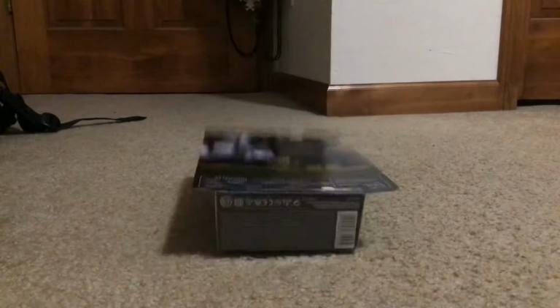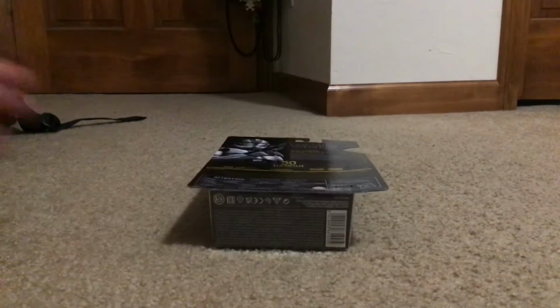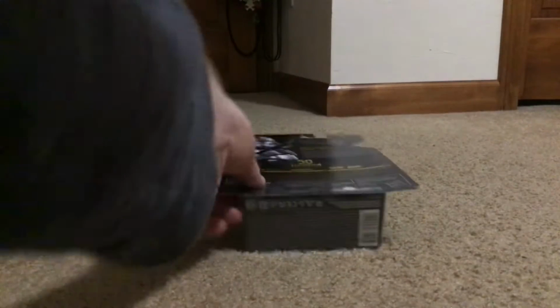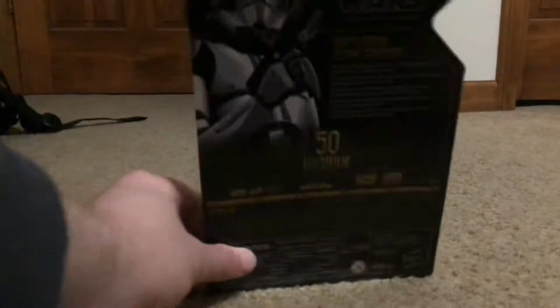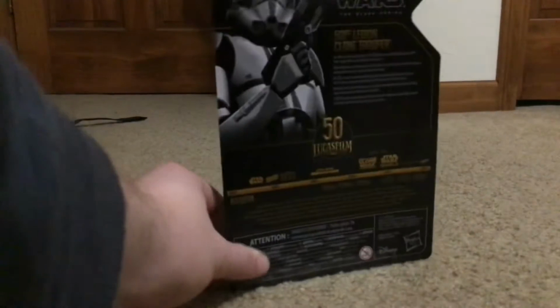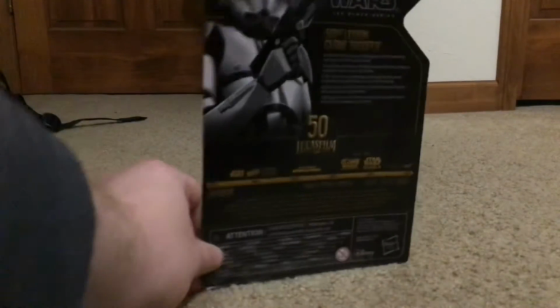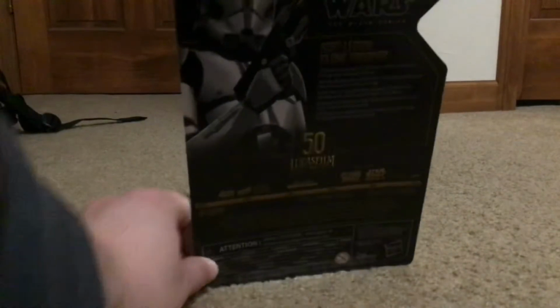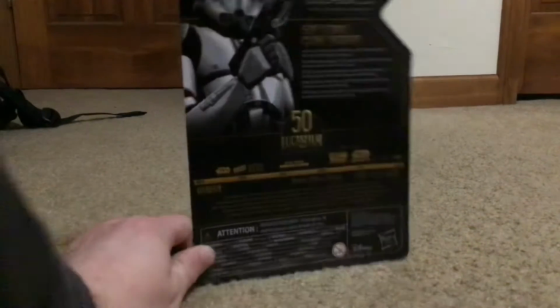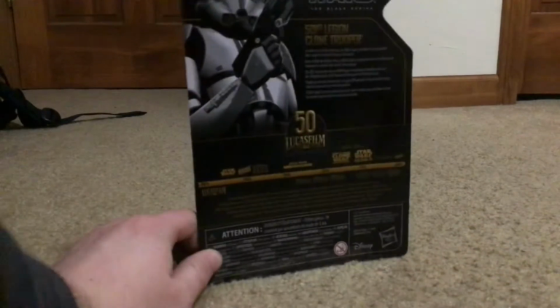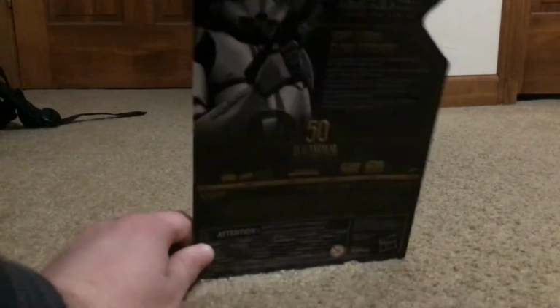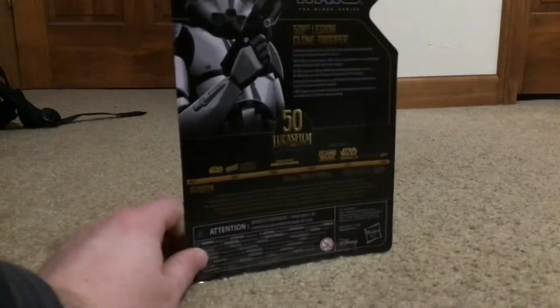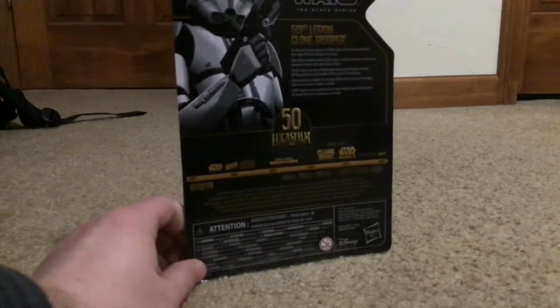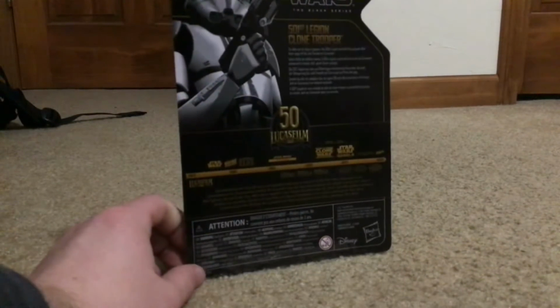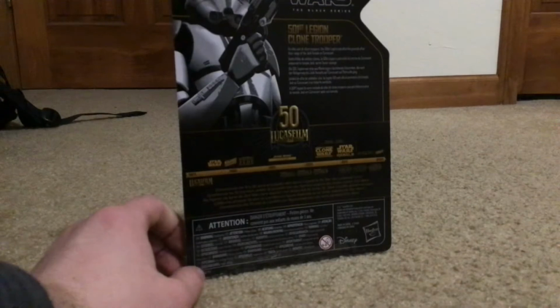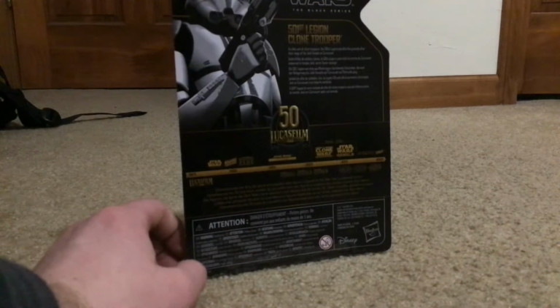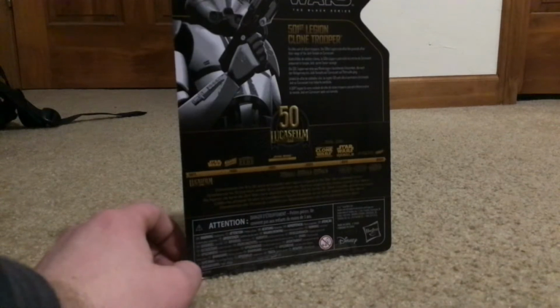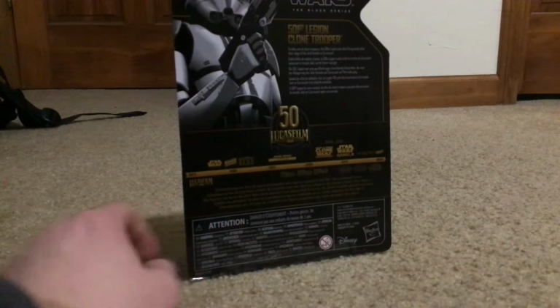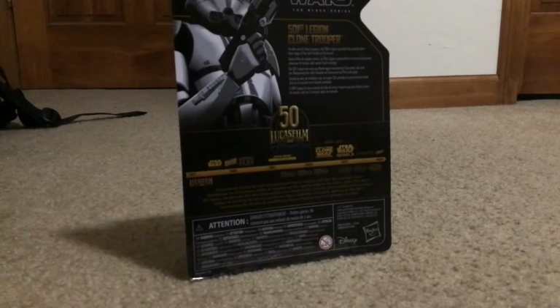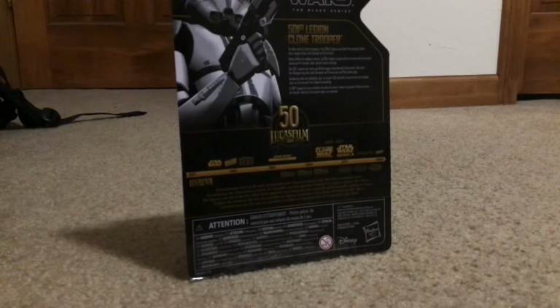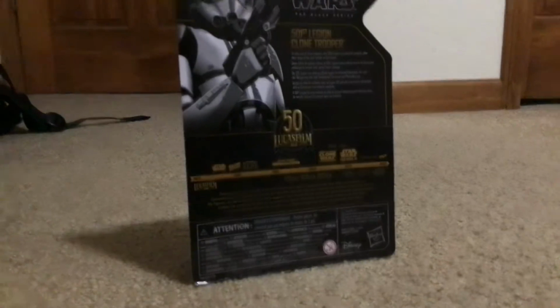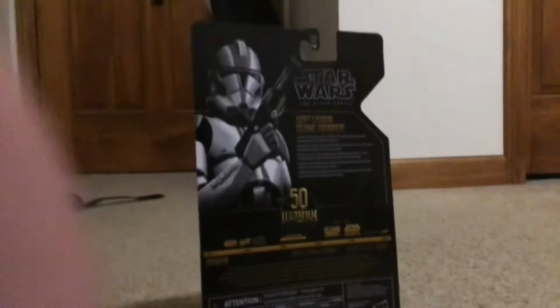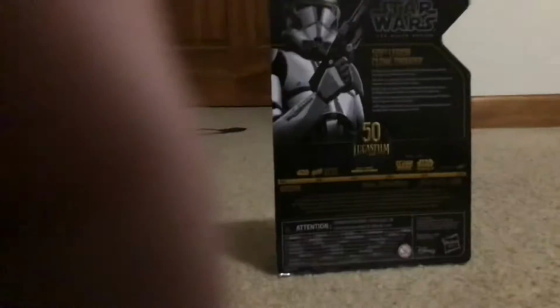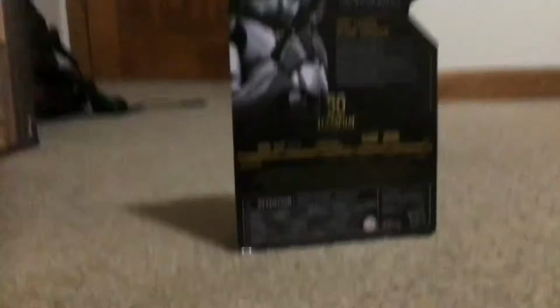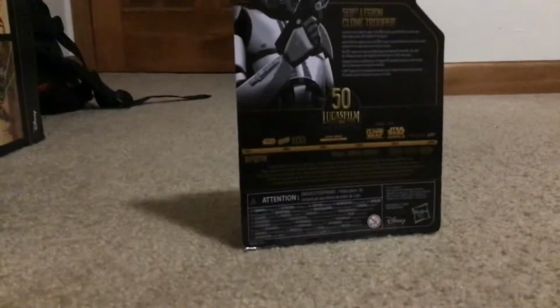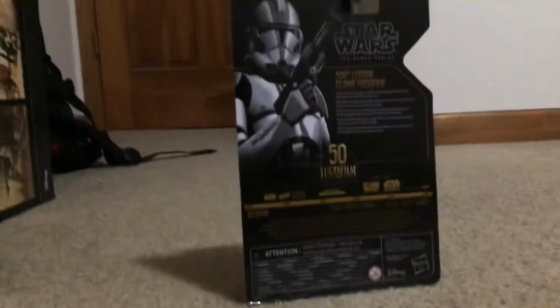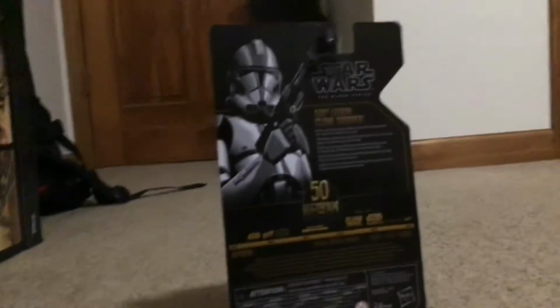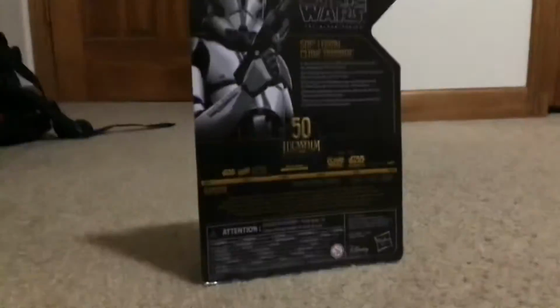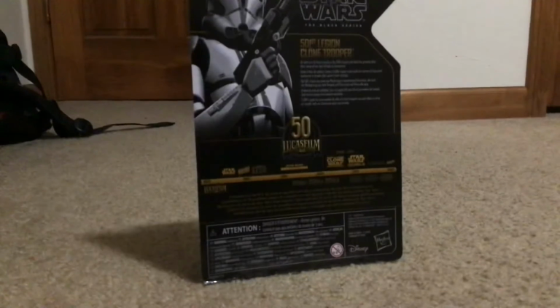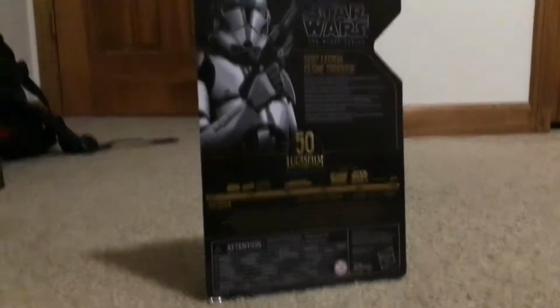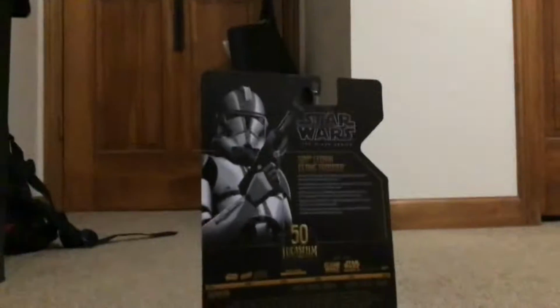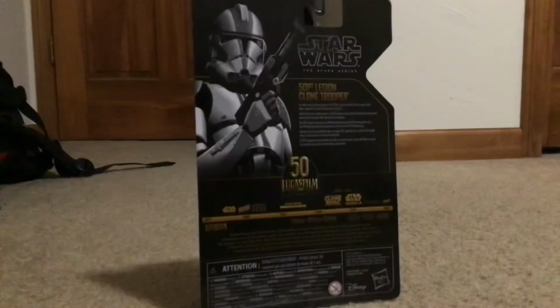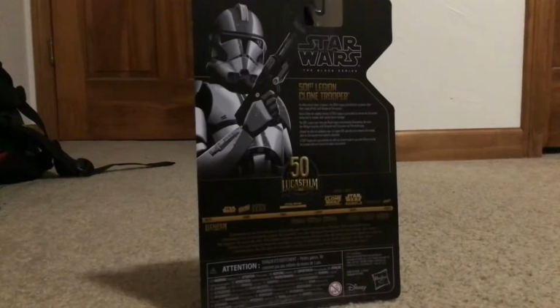We already reviewed Tech on the channel, so I didn't pick him up, obviously. And there's Princess Leia there, but I didn't really want to. I only got the 501st Trooper — we all know I'm a clone trooper collector.